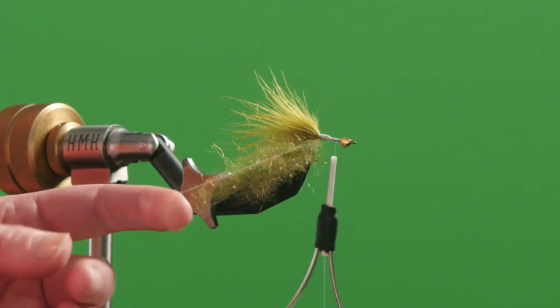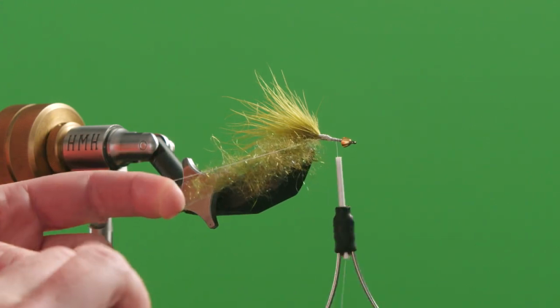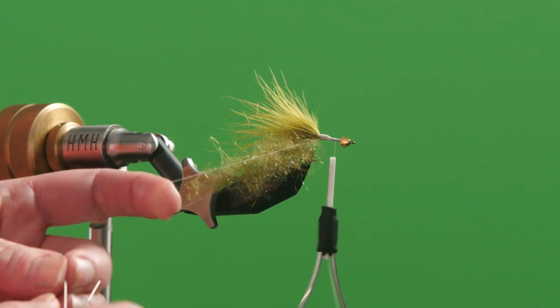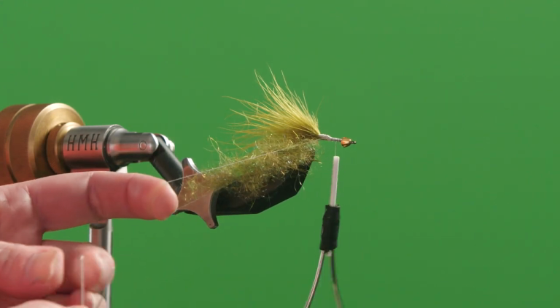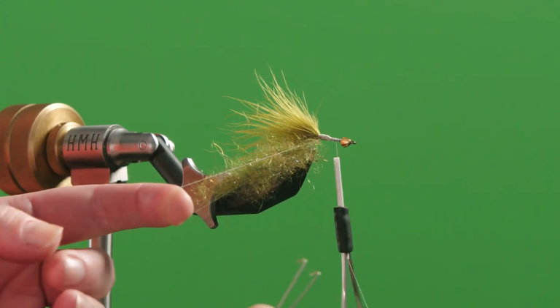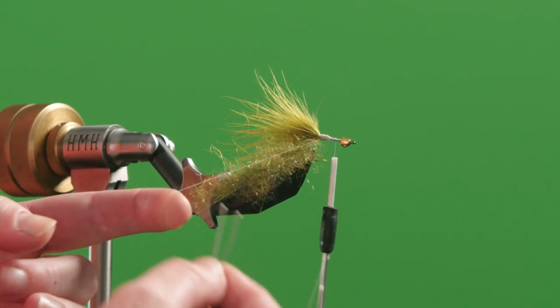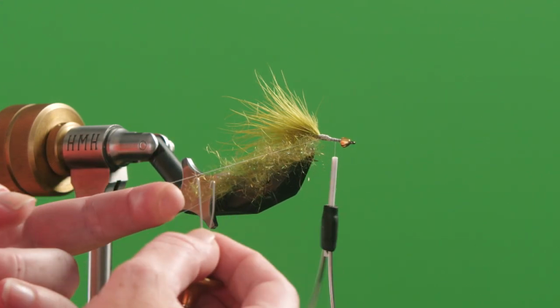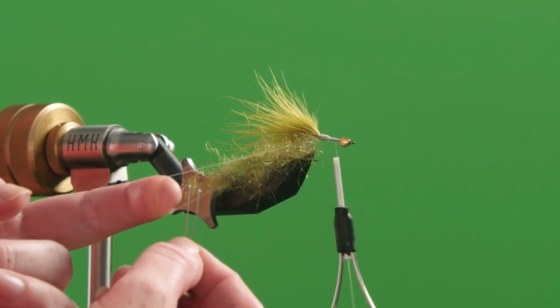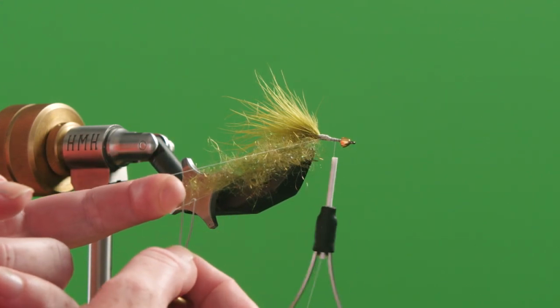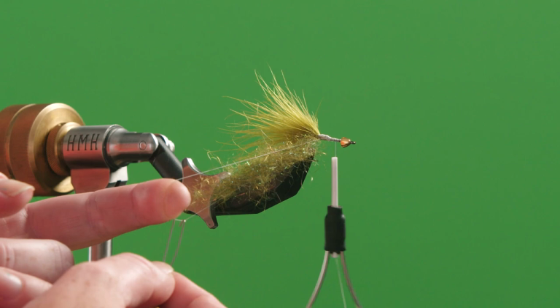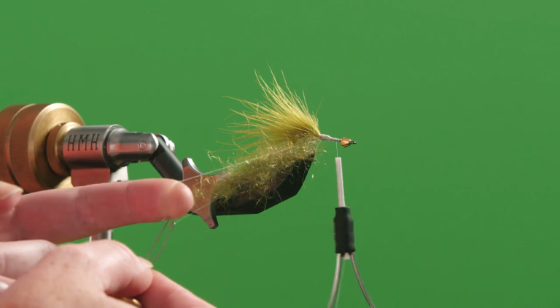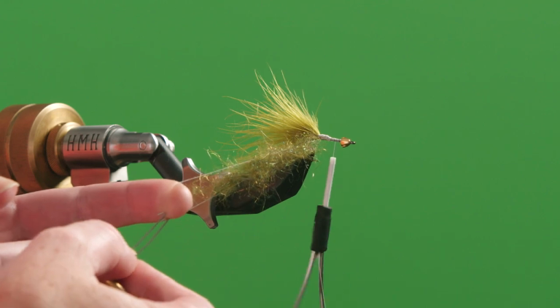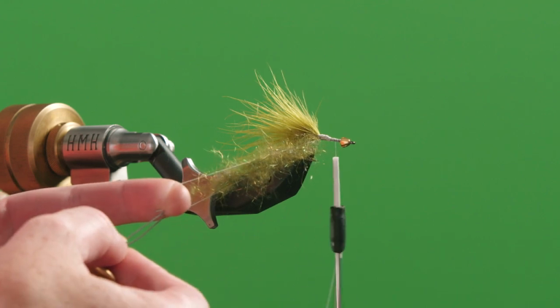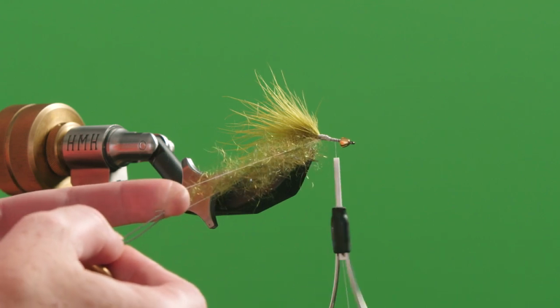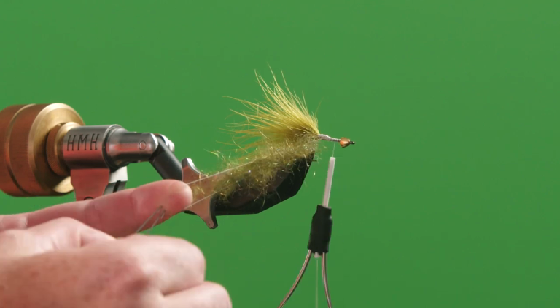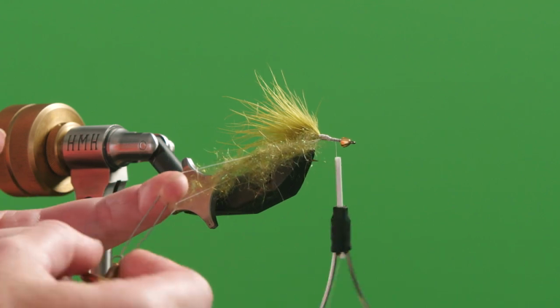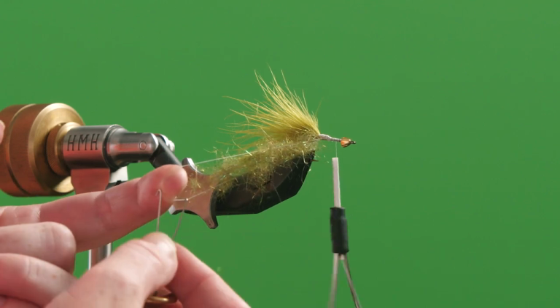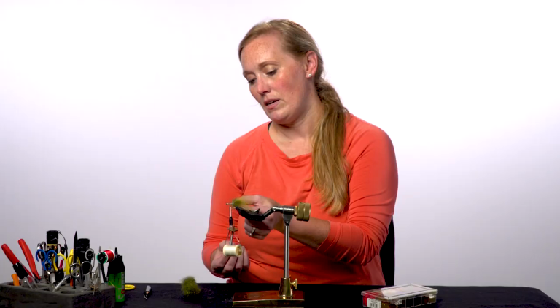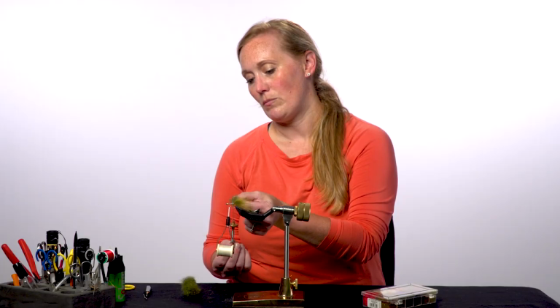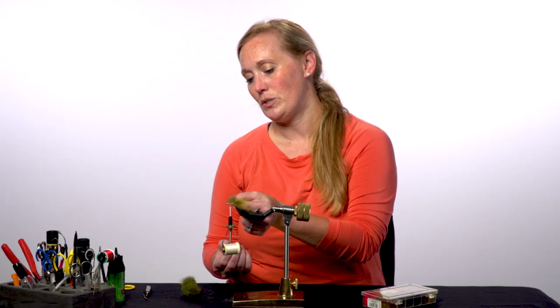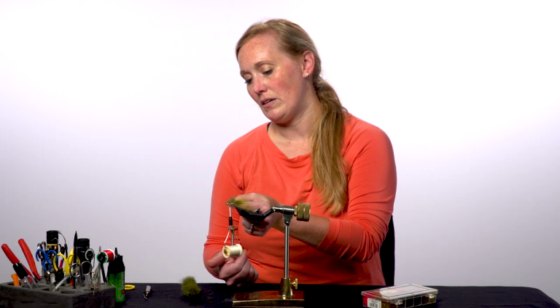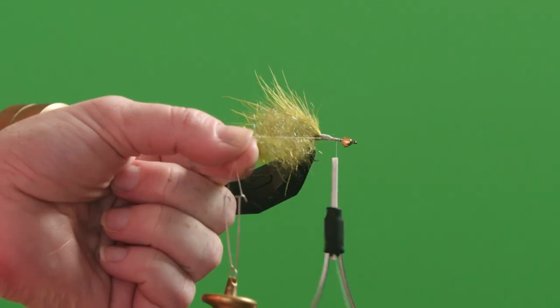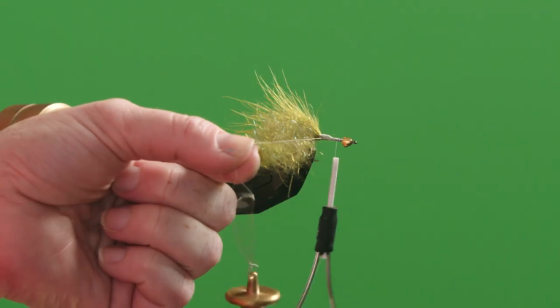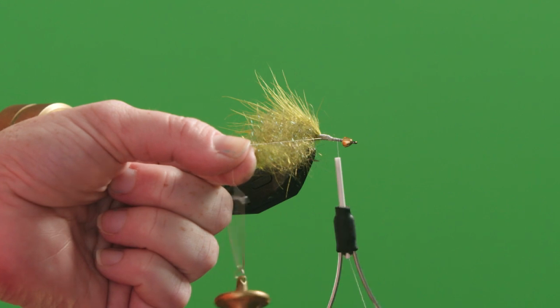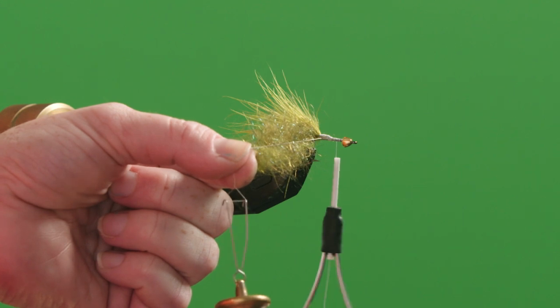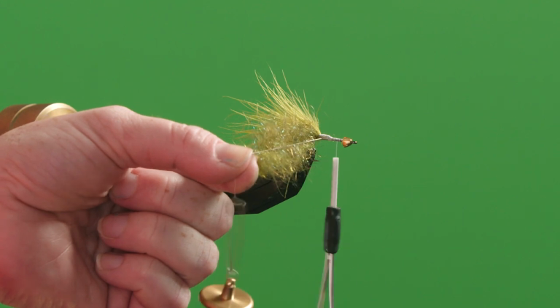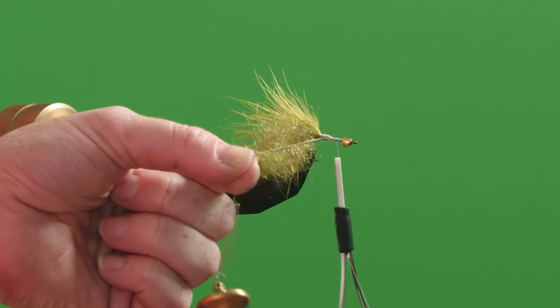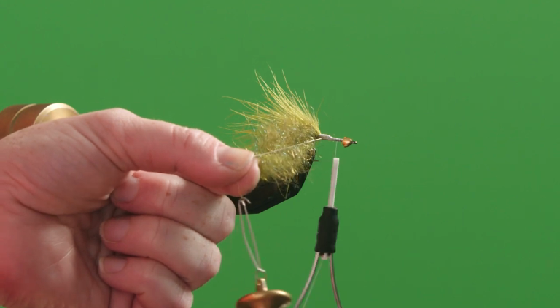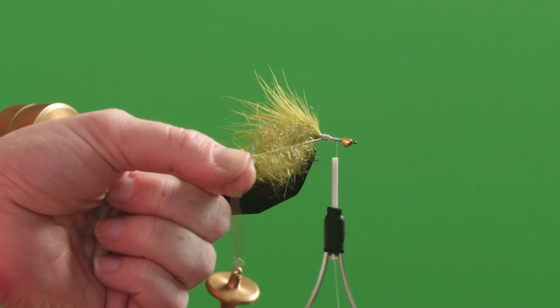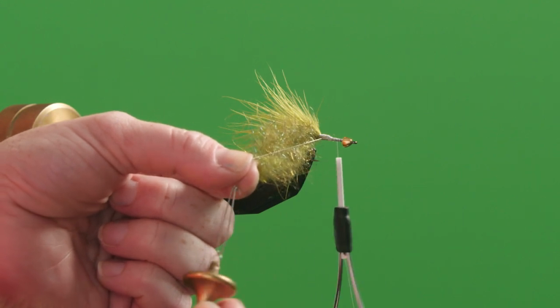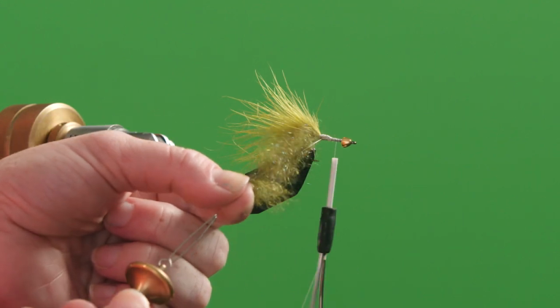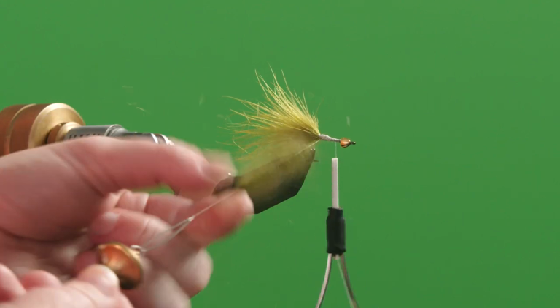Next what I'm going to do is carefully hook that dubbing loop, carefully pull out my finger, and I'm going to spin it. It doesn't matter how many times — let go. See how nice and fluffy that gets?